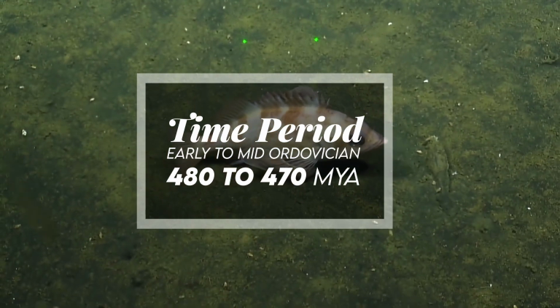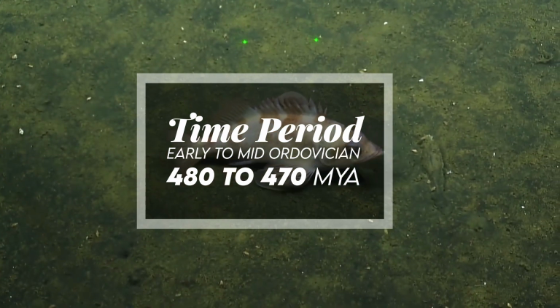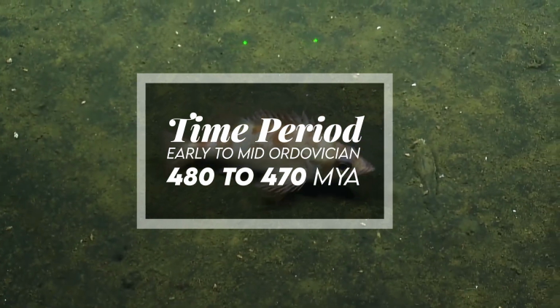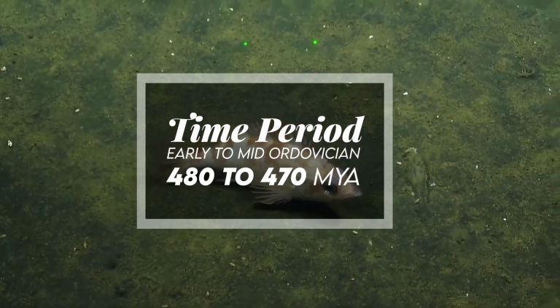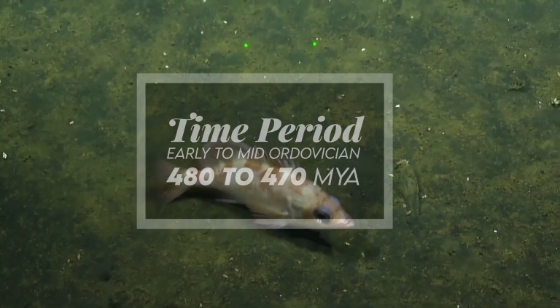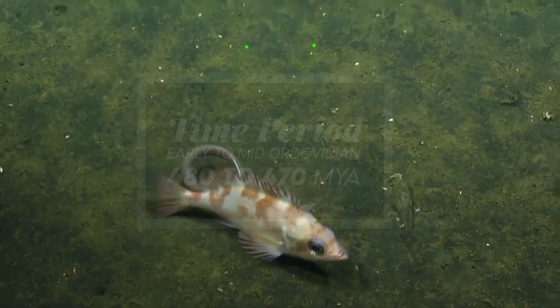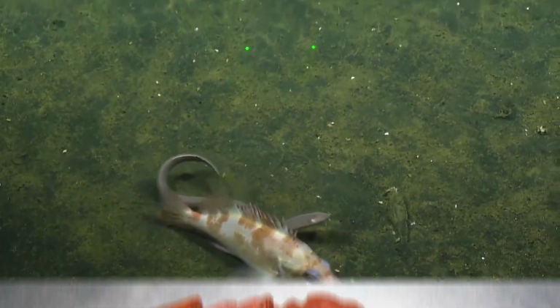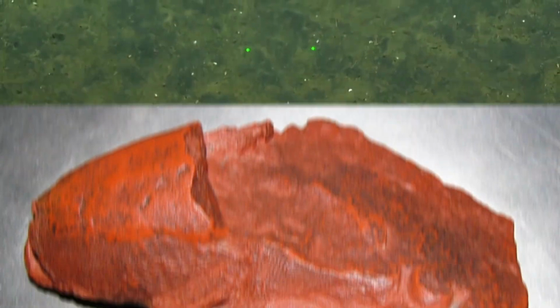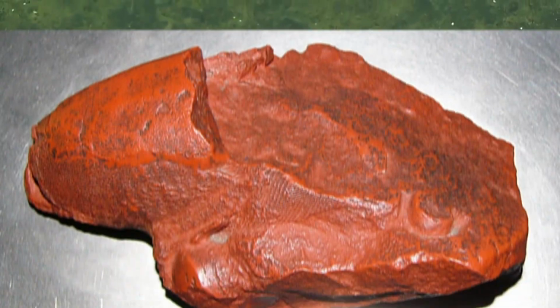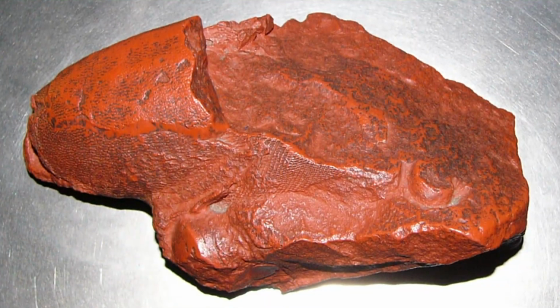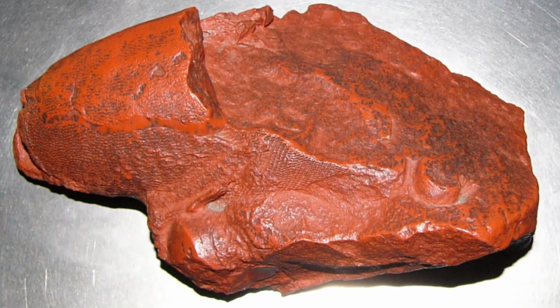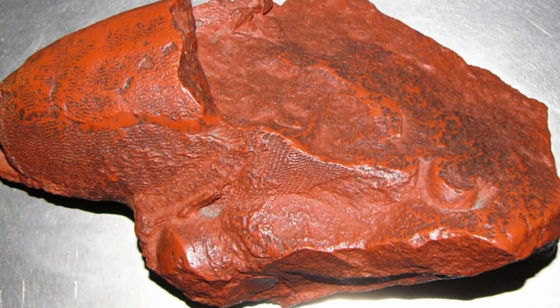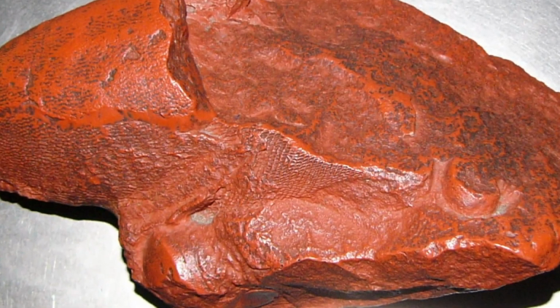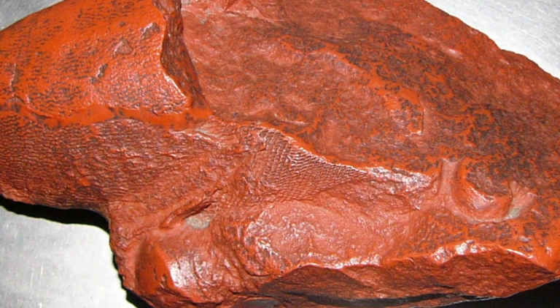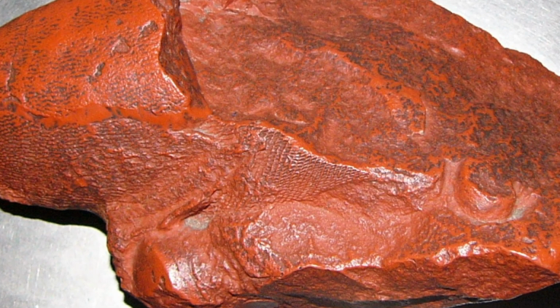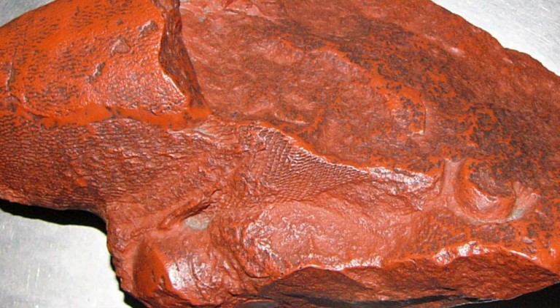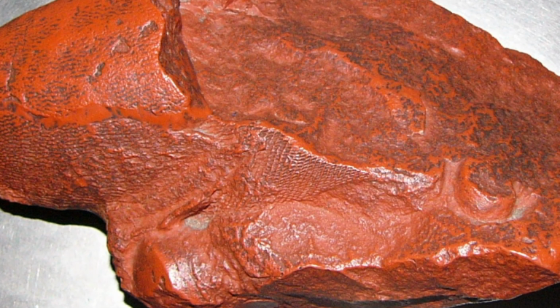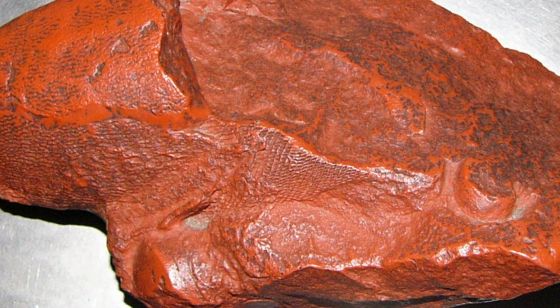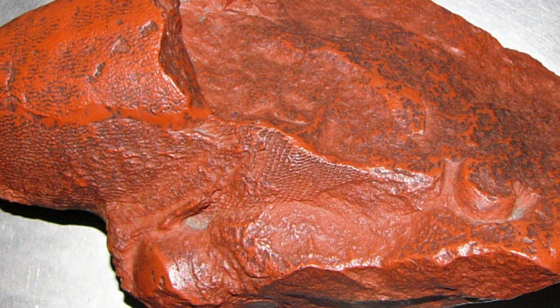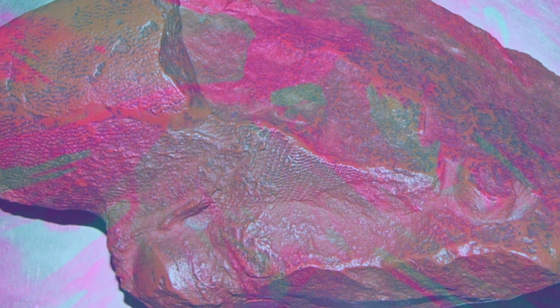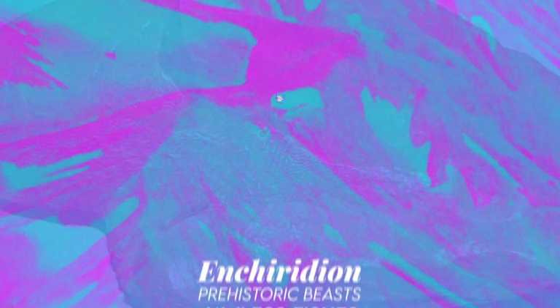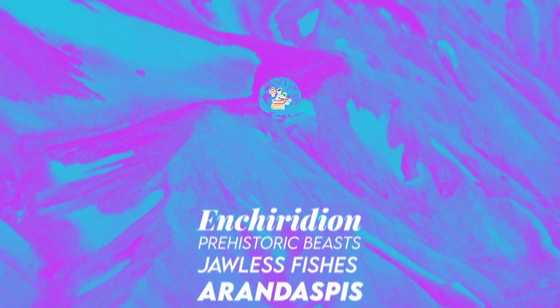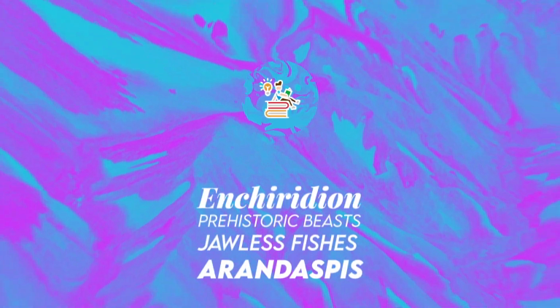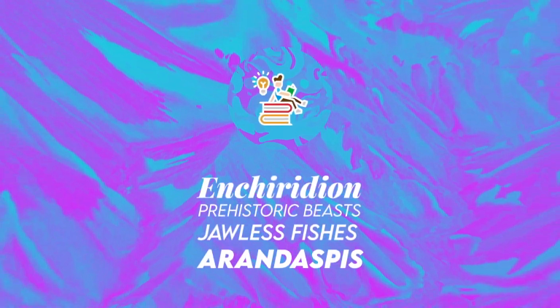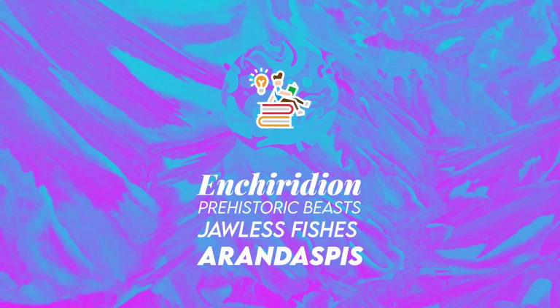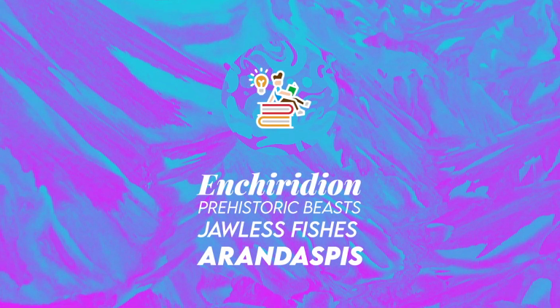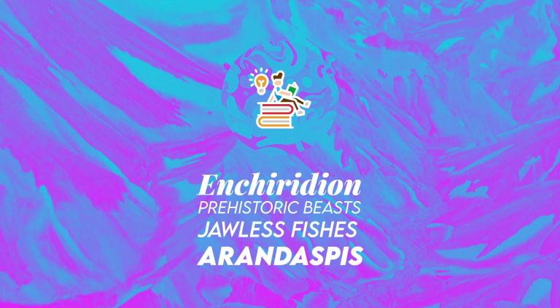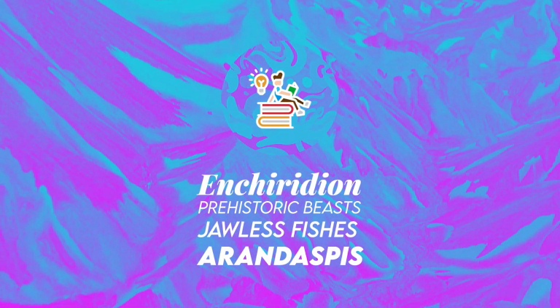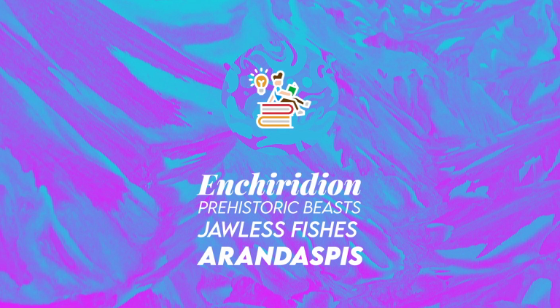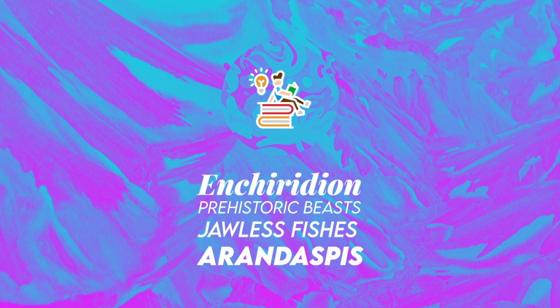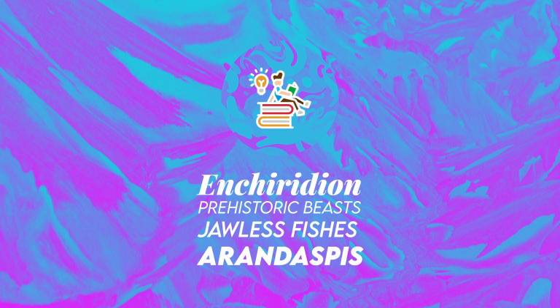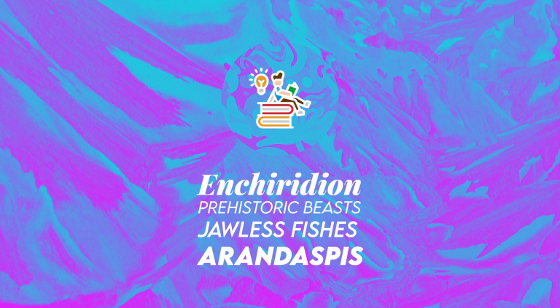Fossil representation includes multiple specimens. A special thank you for watching this short Prehistoric Beast Program episode on Jawless Fishes.